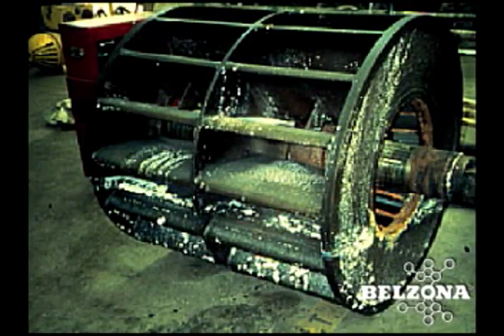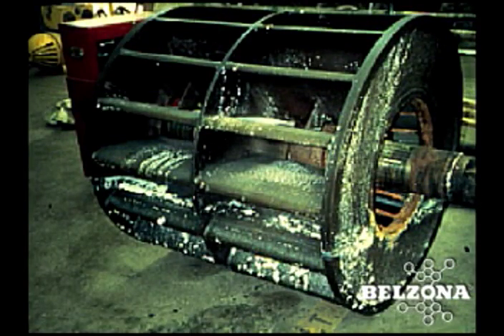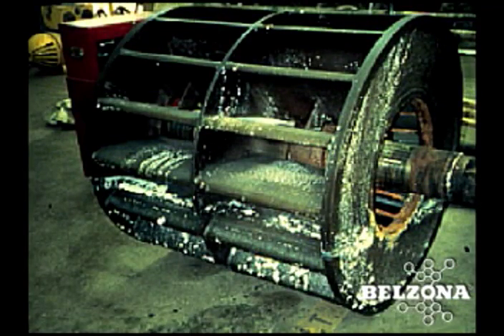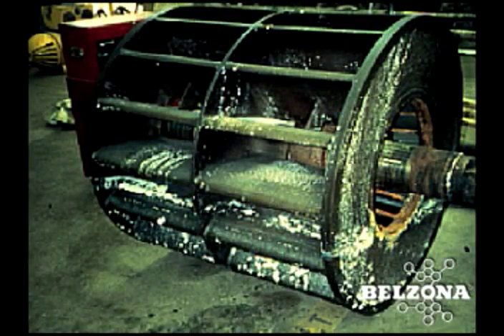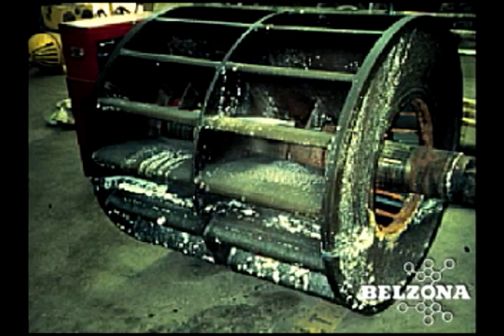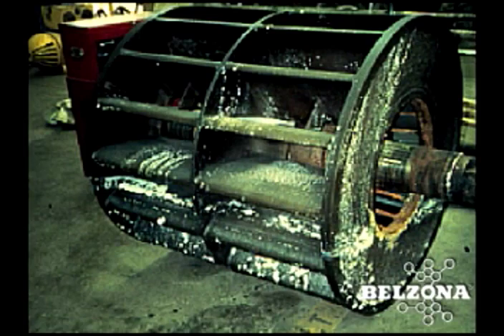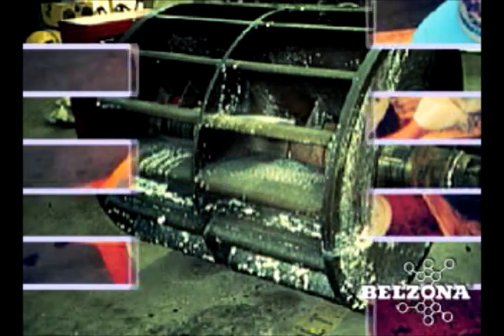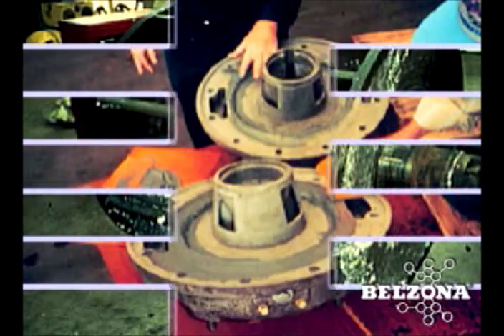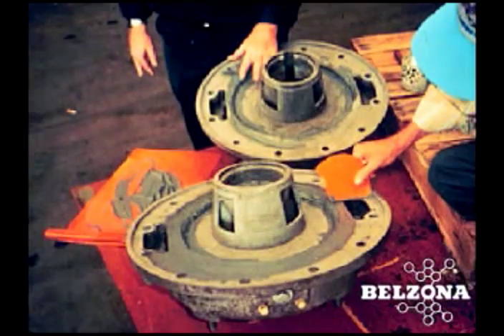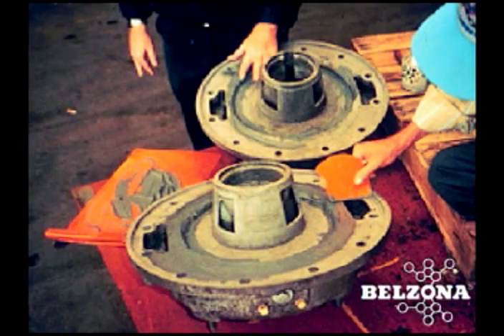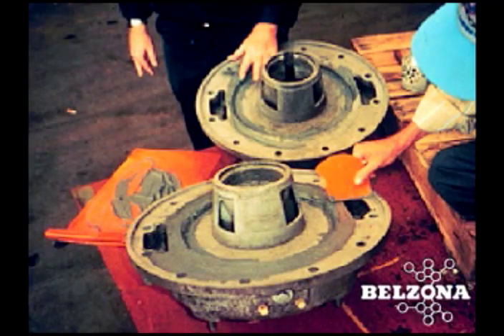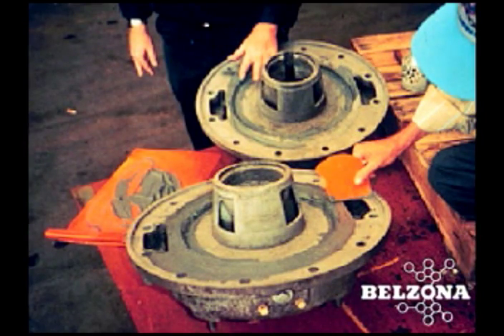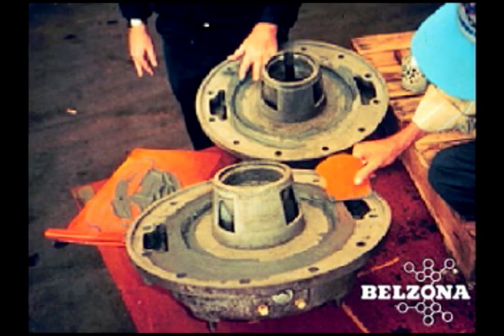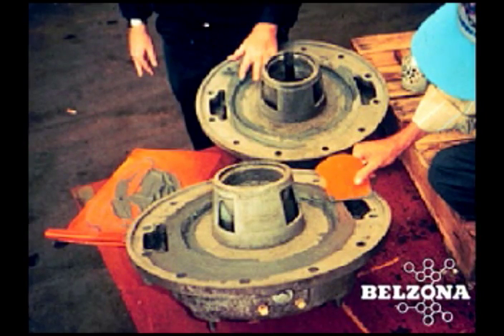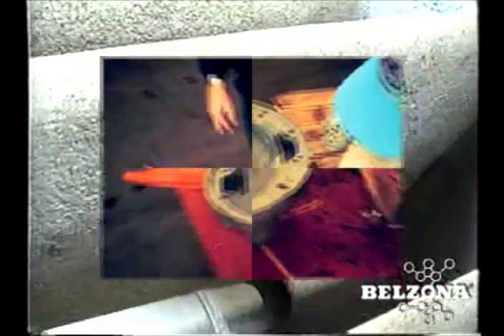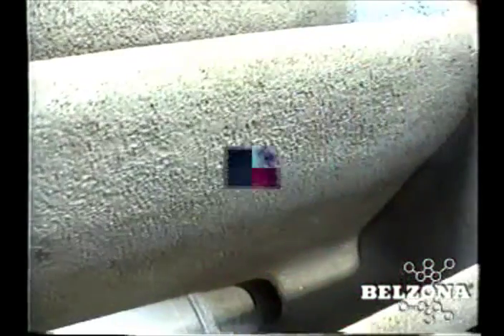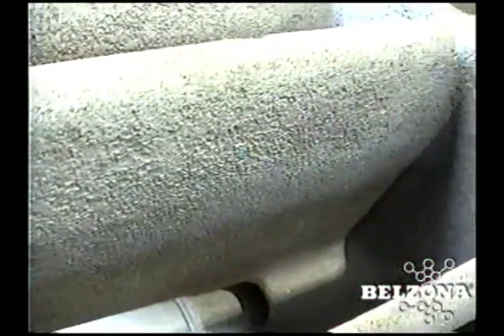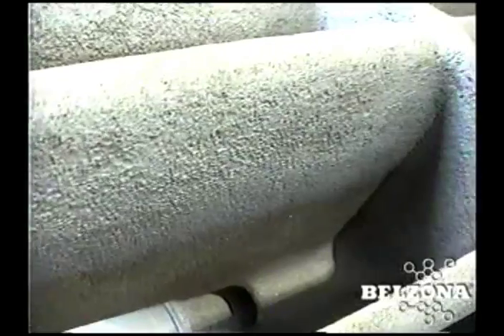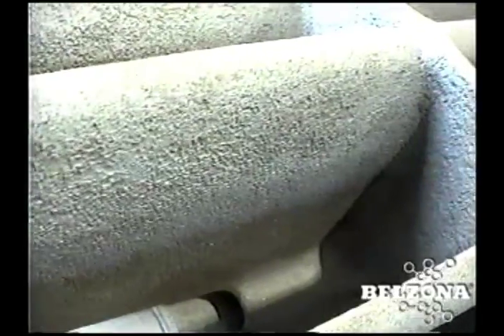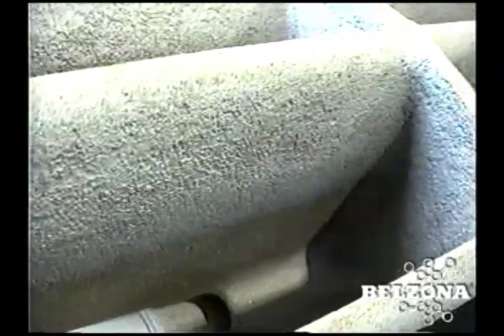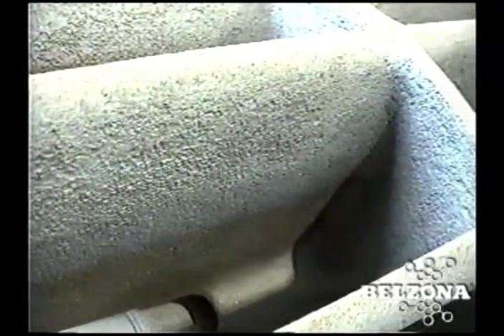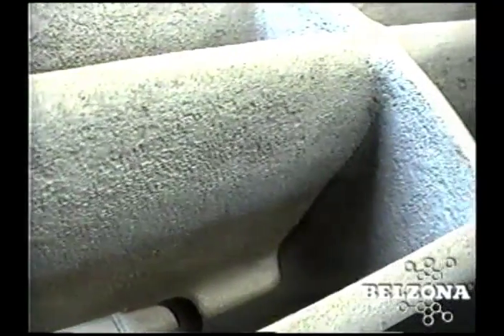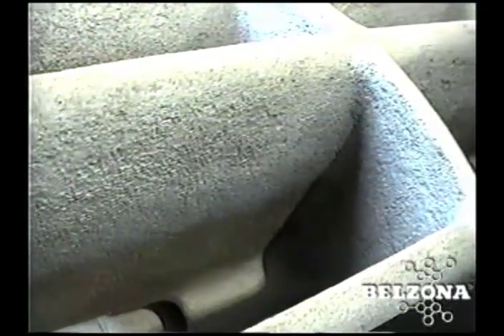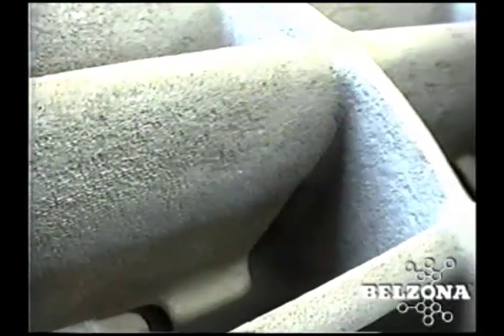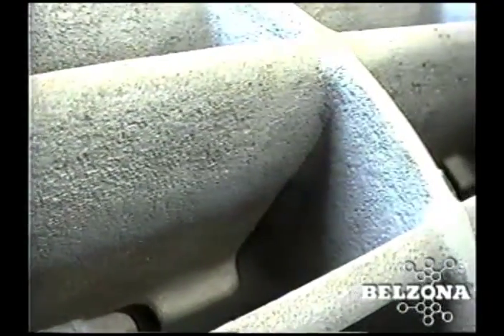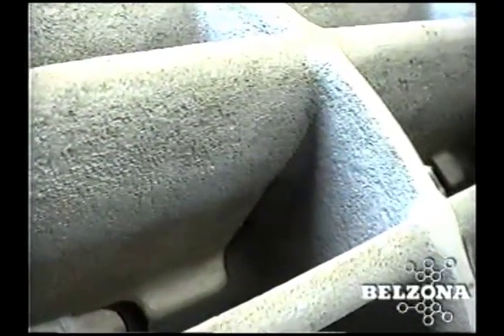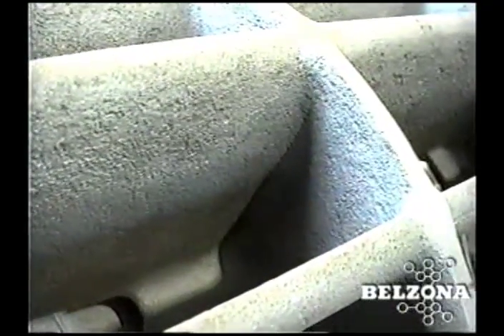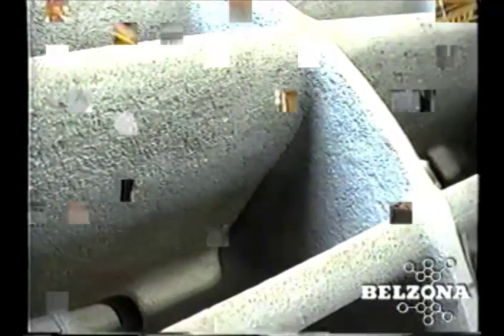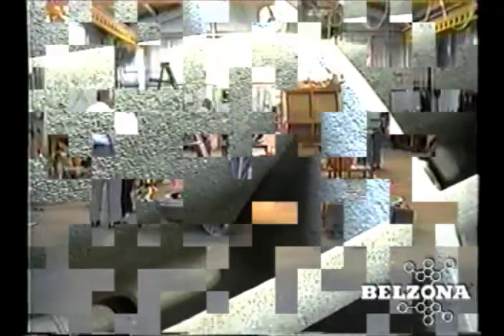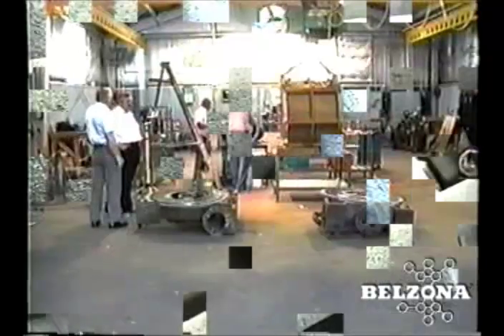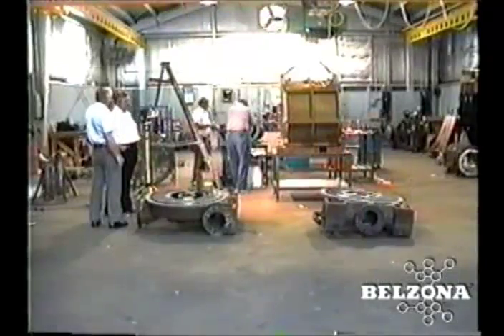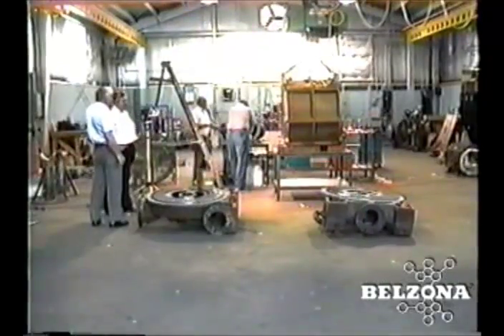Vacuum pumps play a critical role in the processes and manufacturing activities of most industries. Besides the prolonged downtime, costly repair options or replacement of the equipment, what can a maintenance engineer at a facility do?